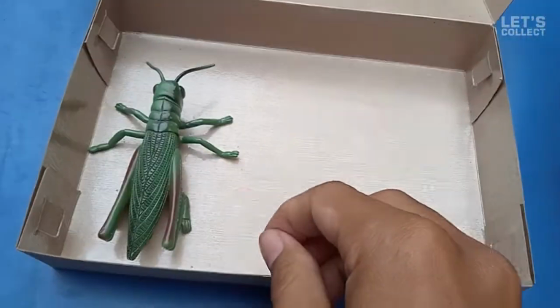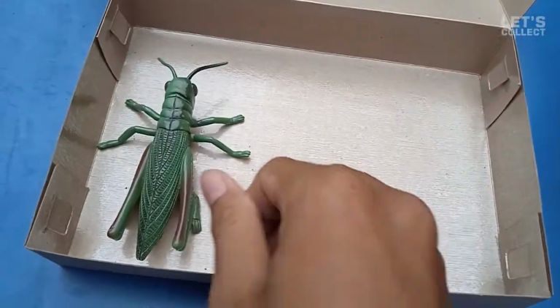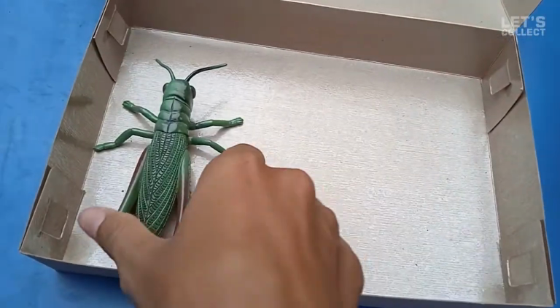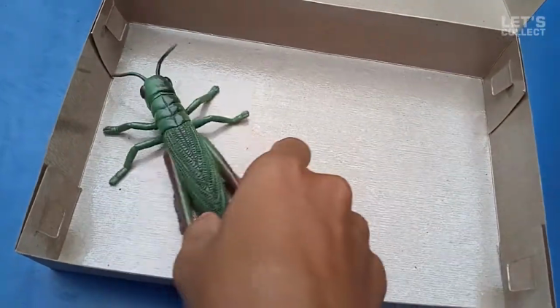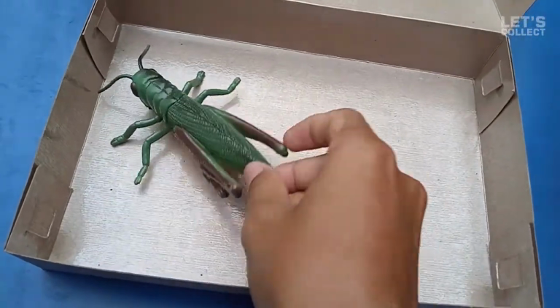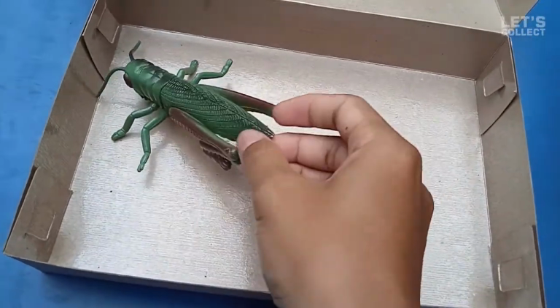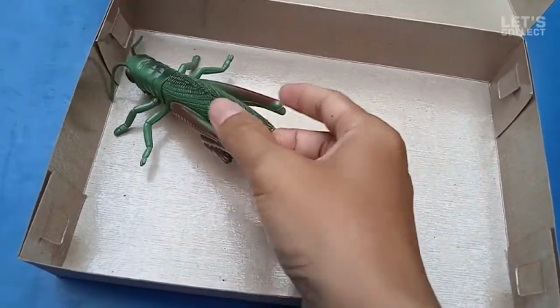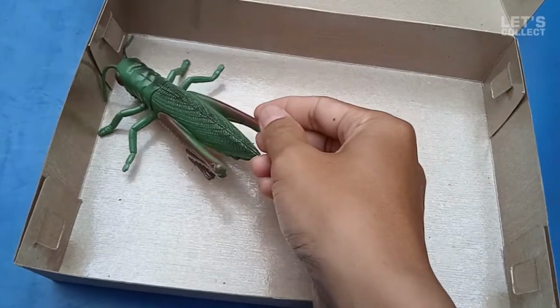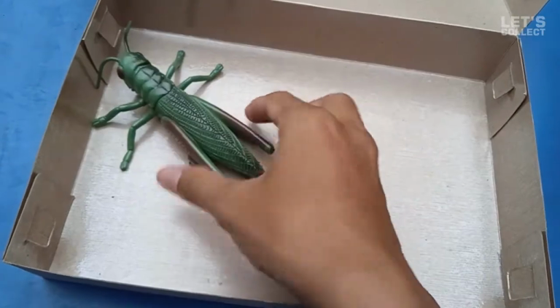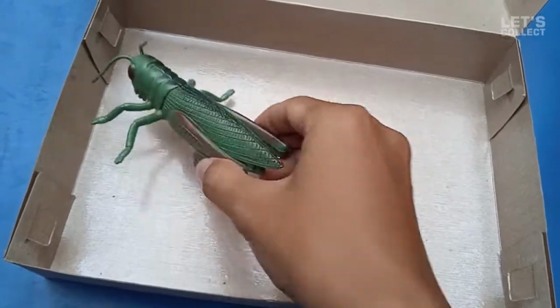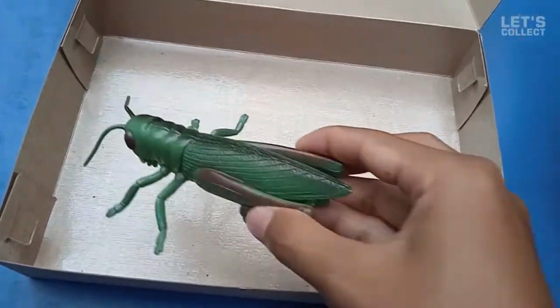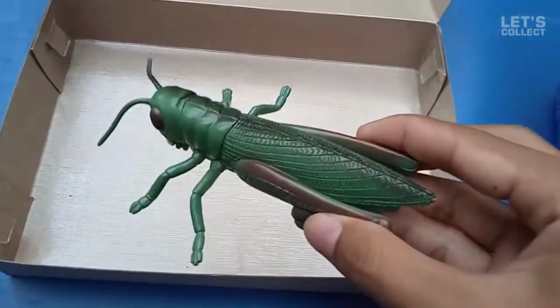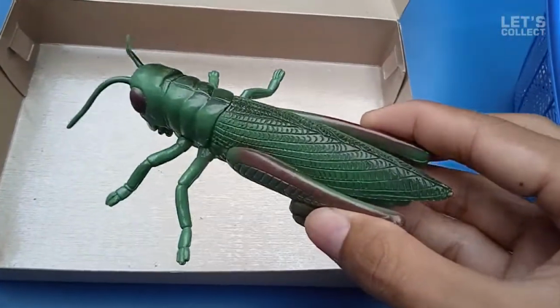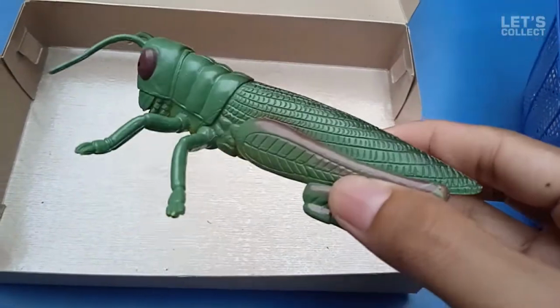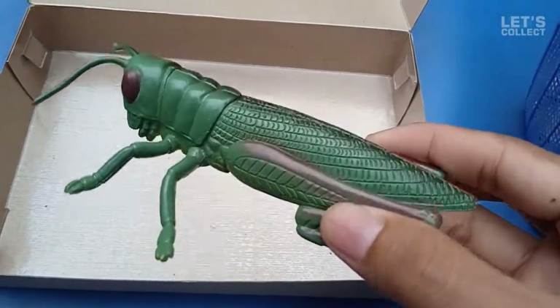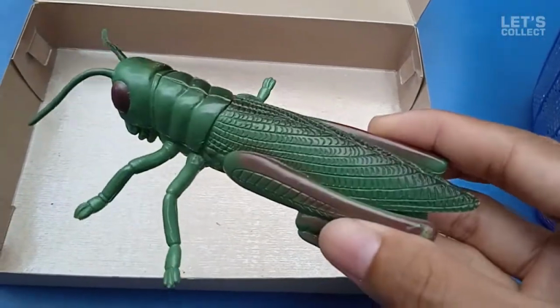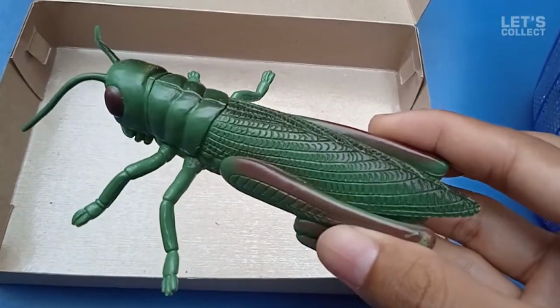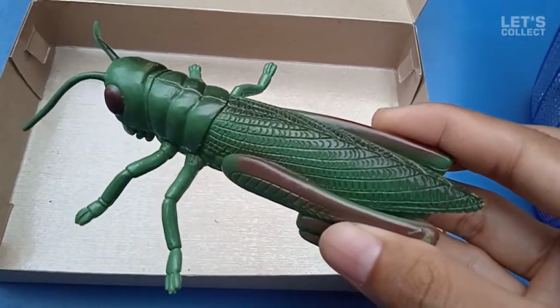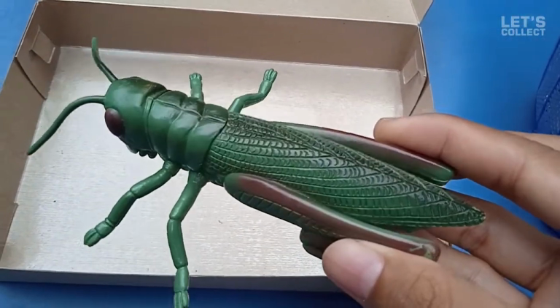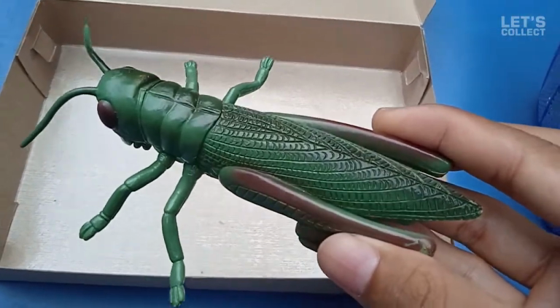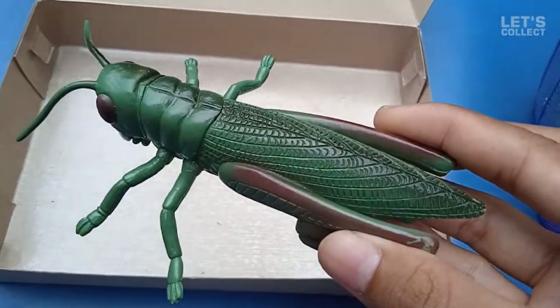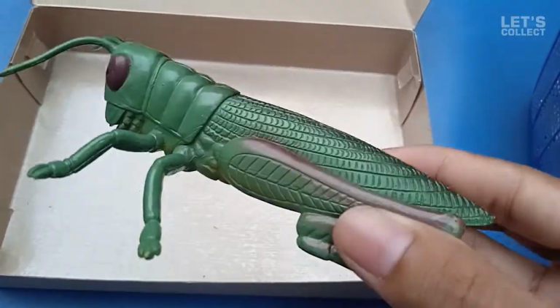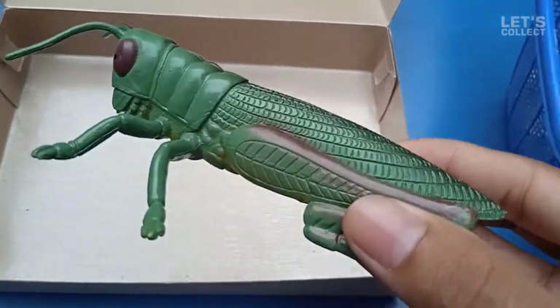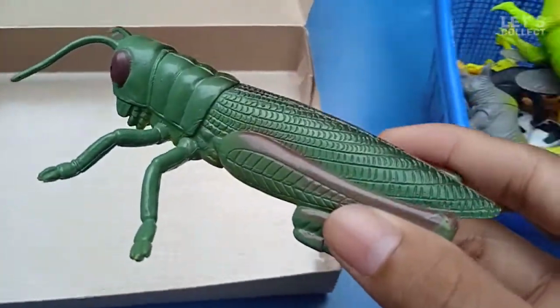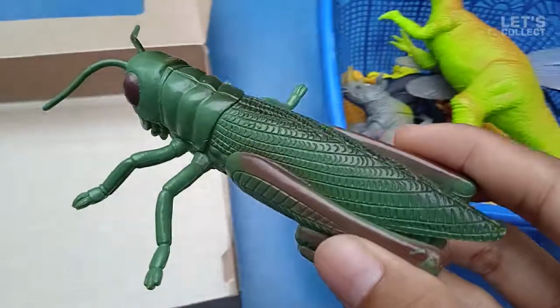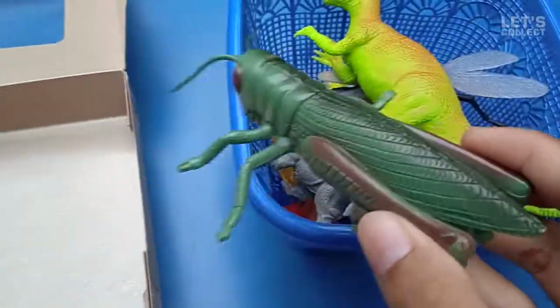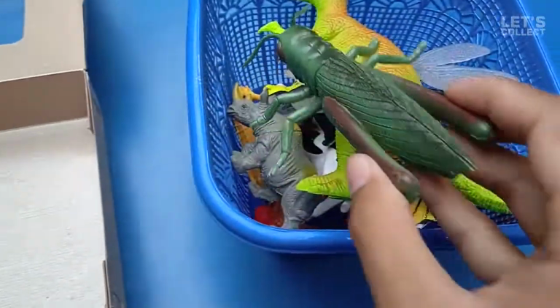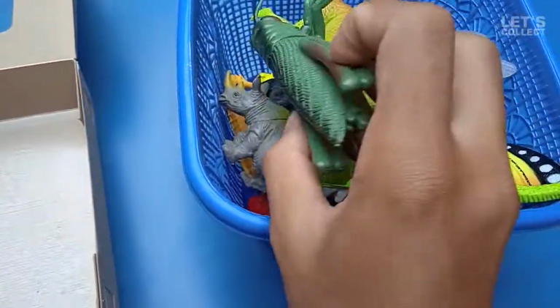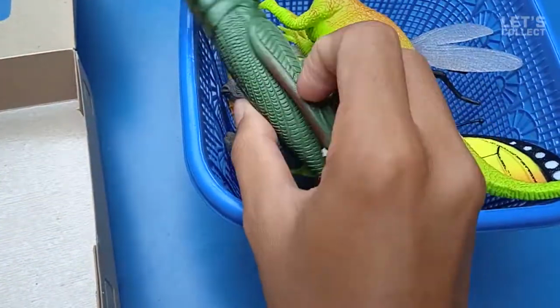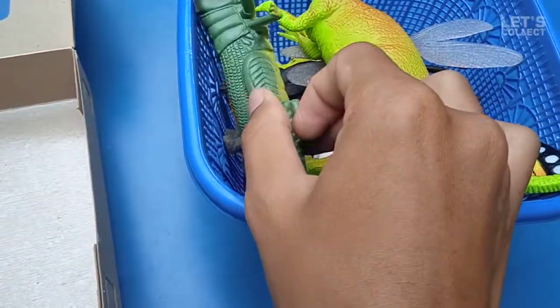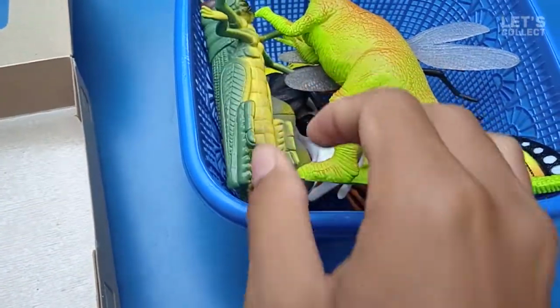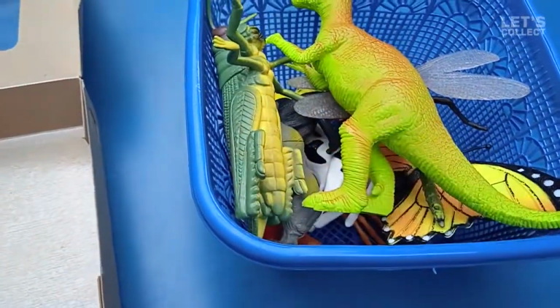And this is the last one! Woohoo! Grasshopper! Wow! Grasshopper! We have a big grasshopper here!